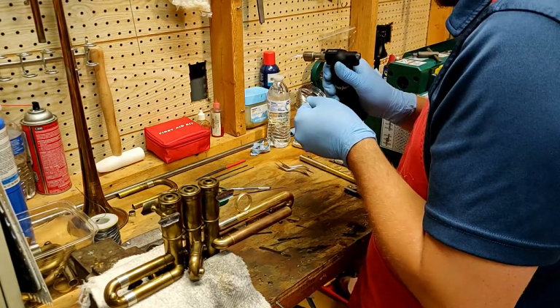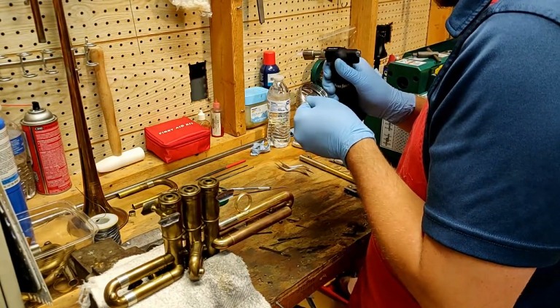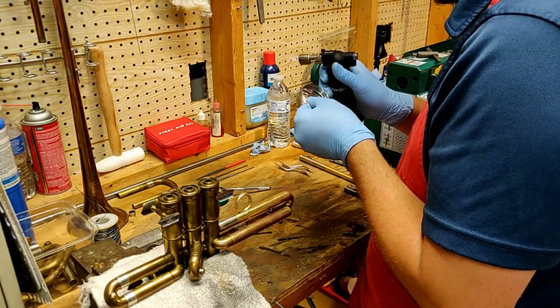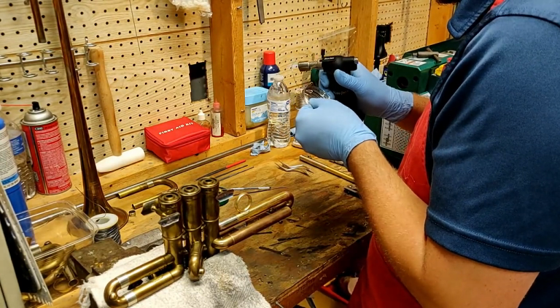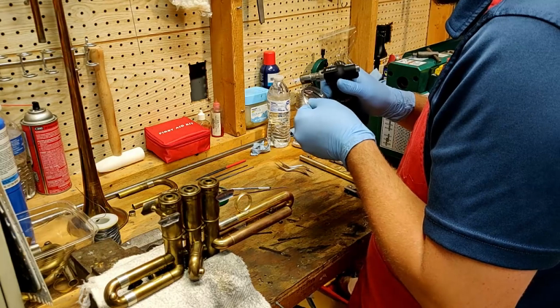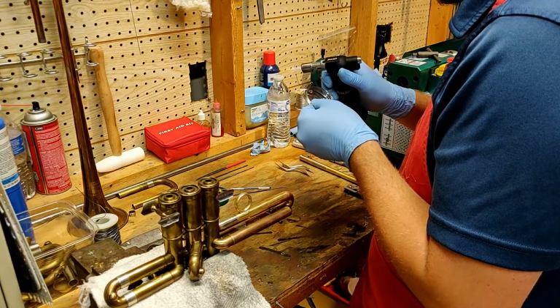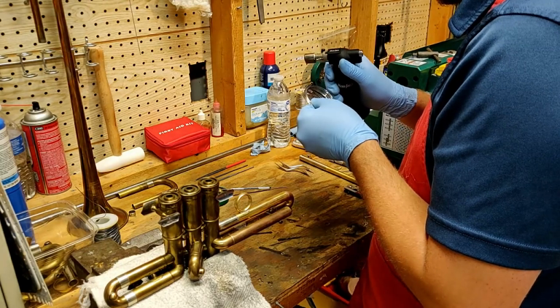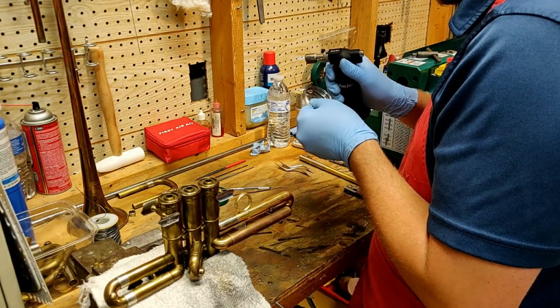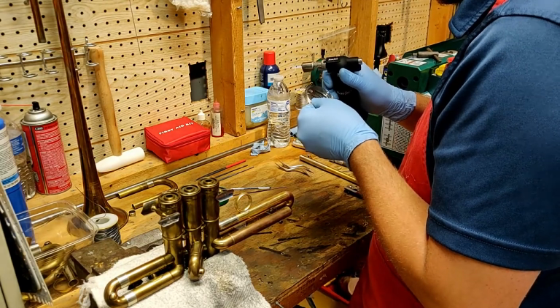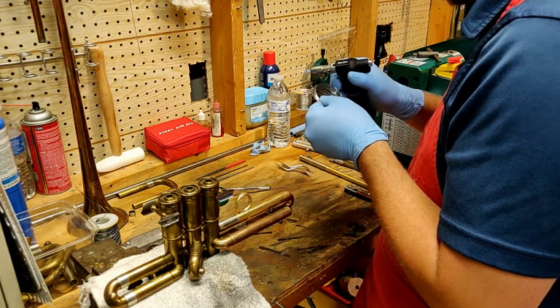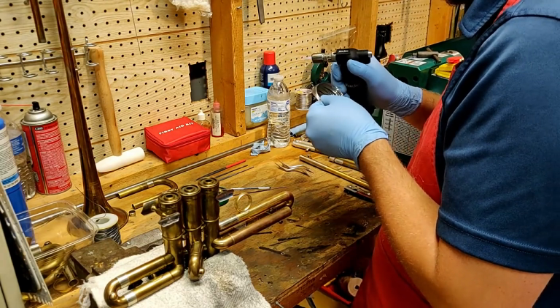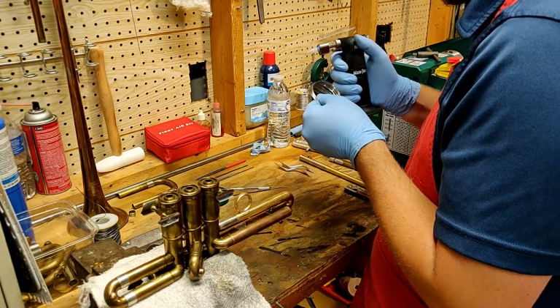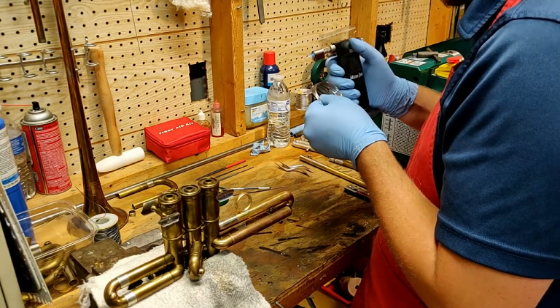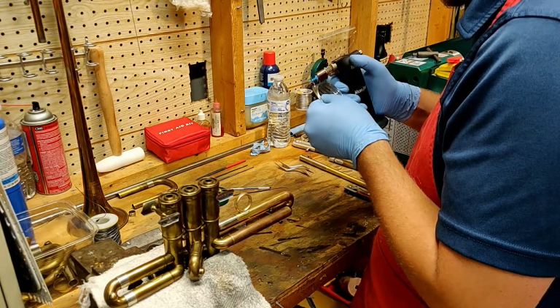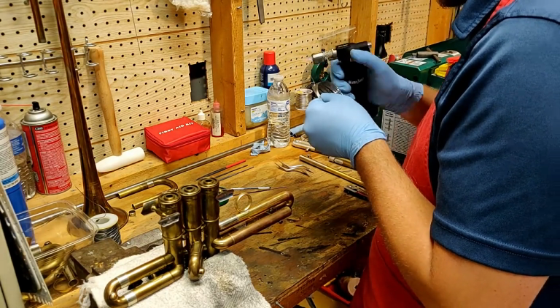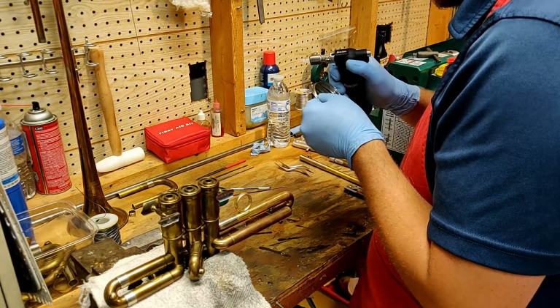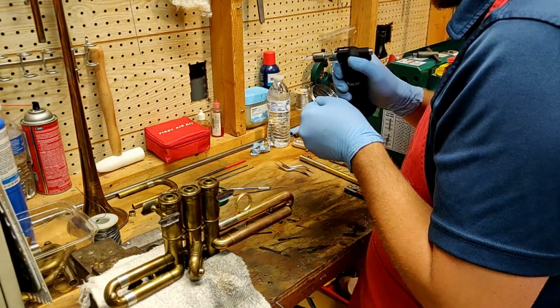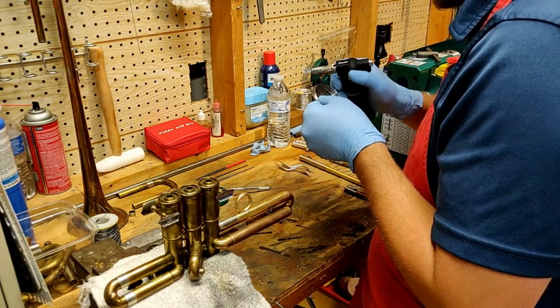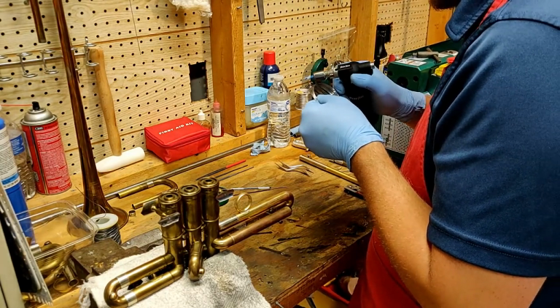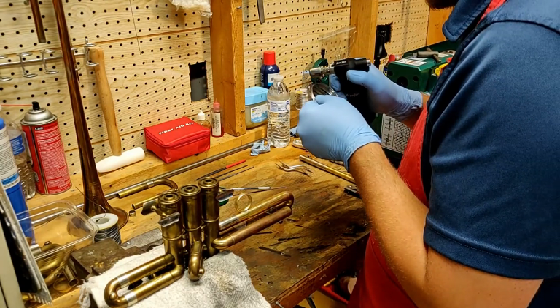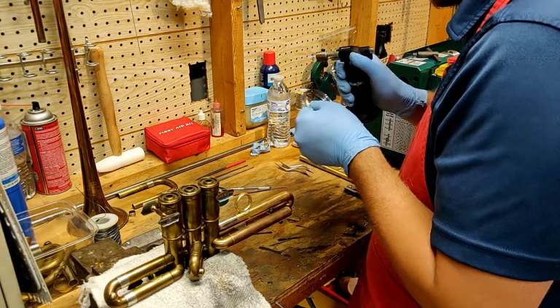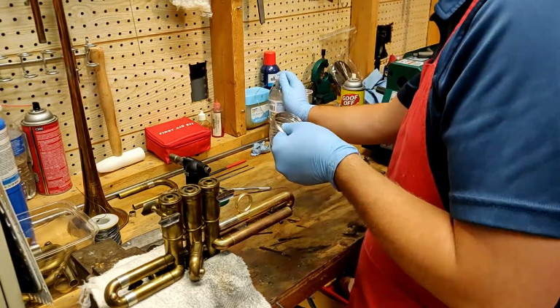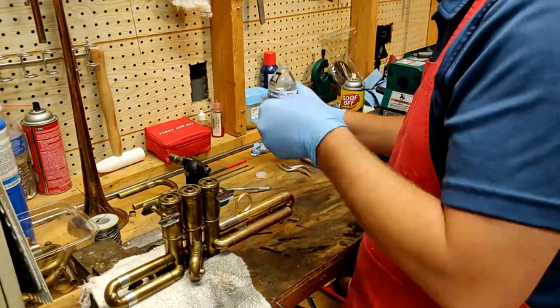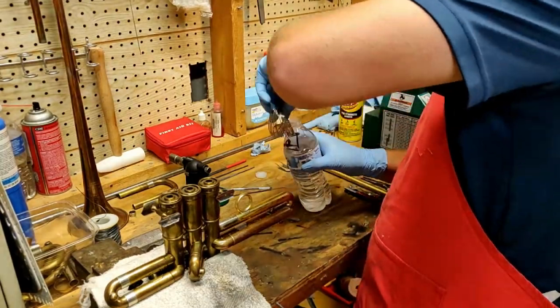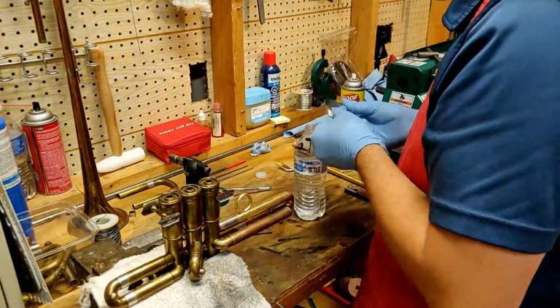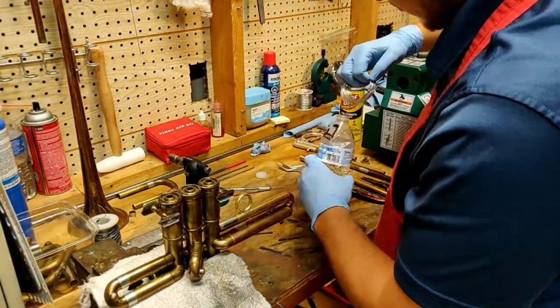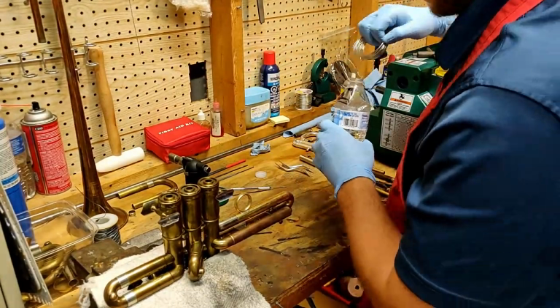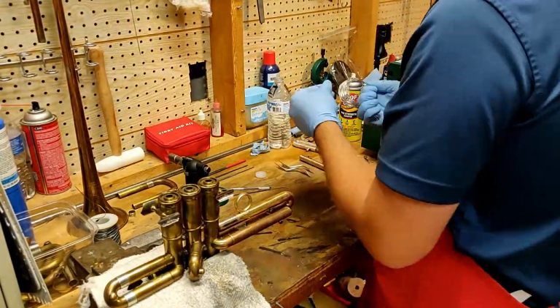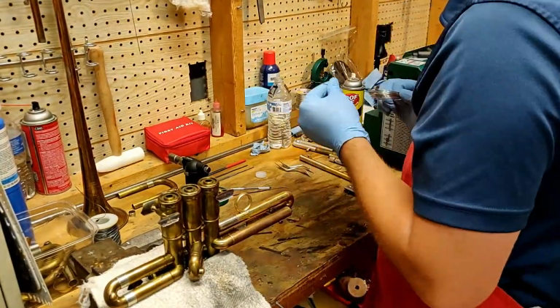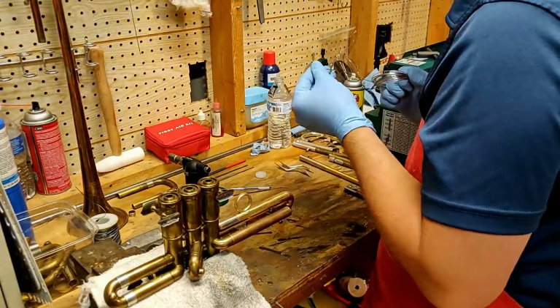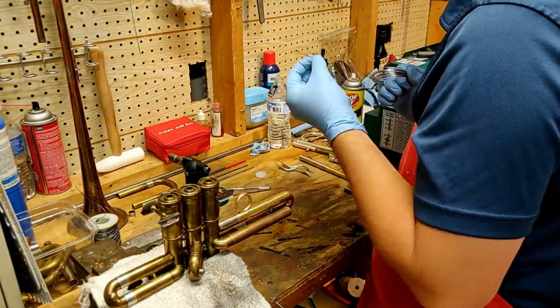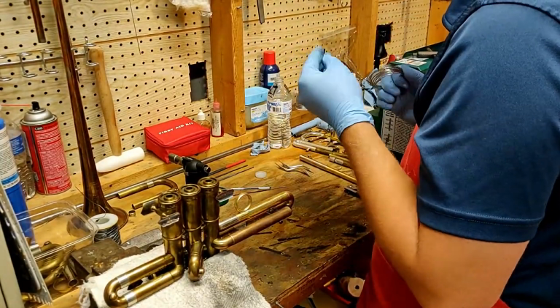When you anneal copper it makes it softer, but unlike steel when you quench it to cool it down quickly, it doesn't harden. It still remains ductile.